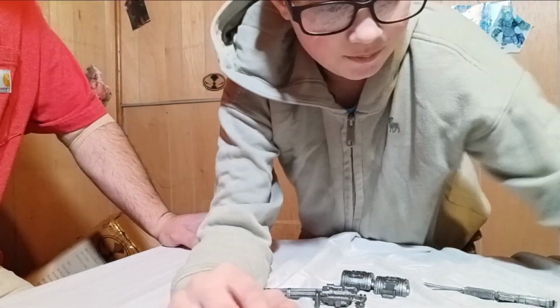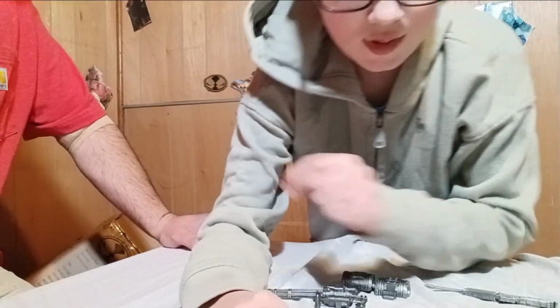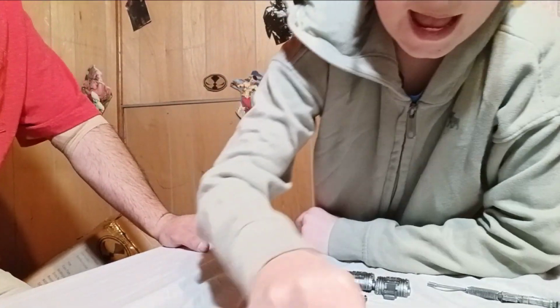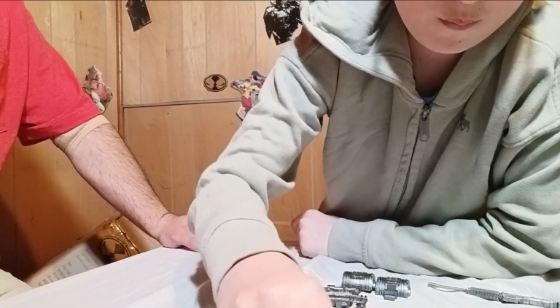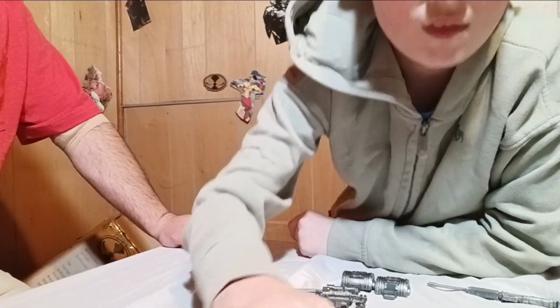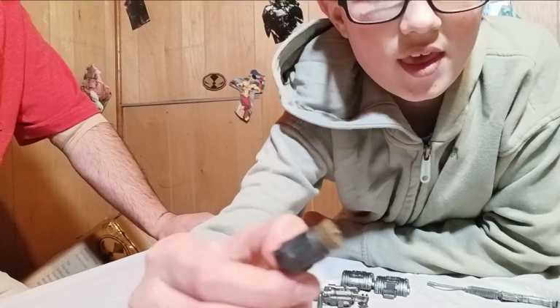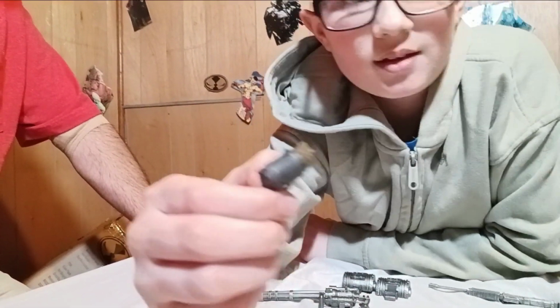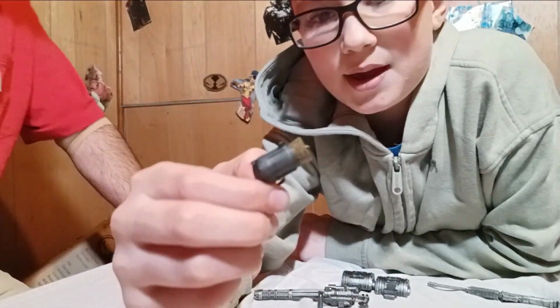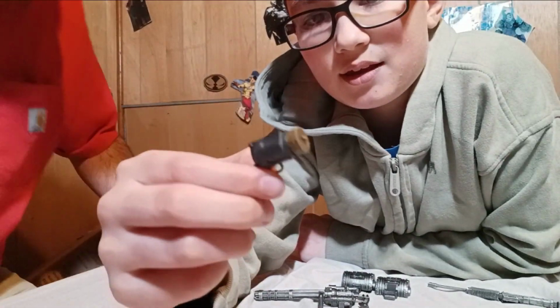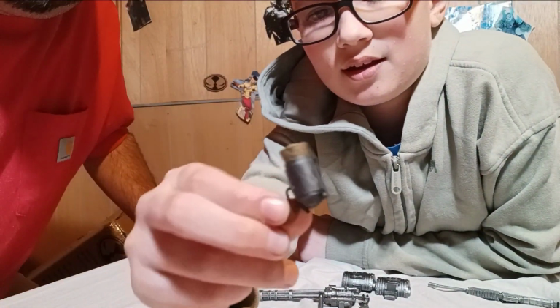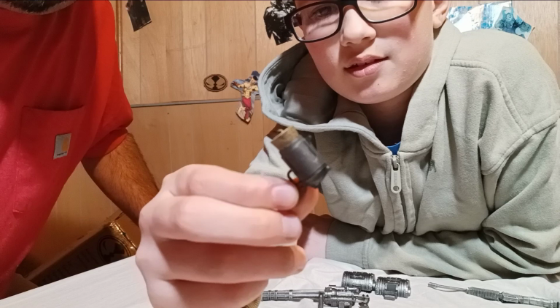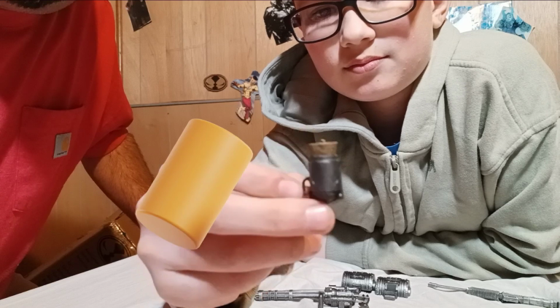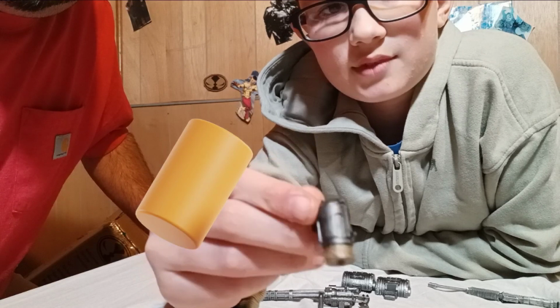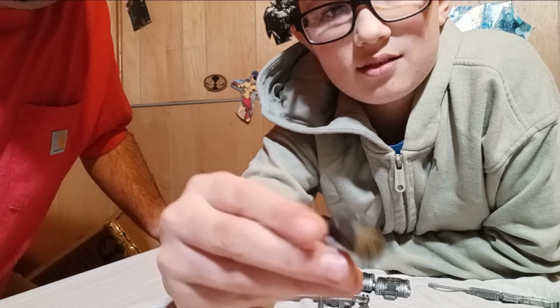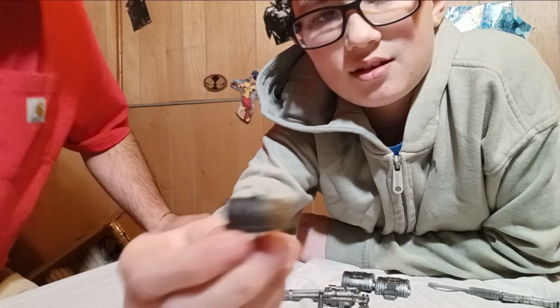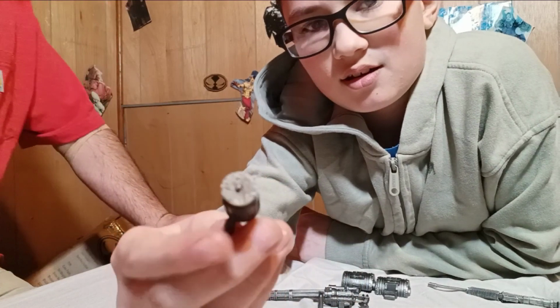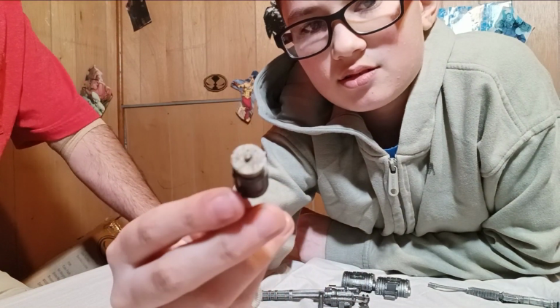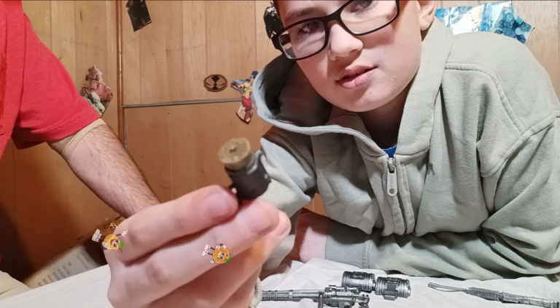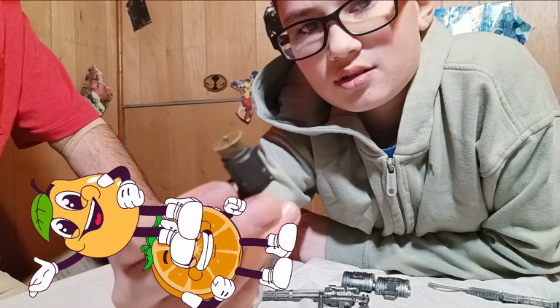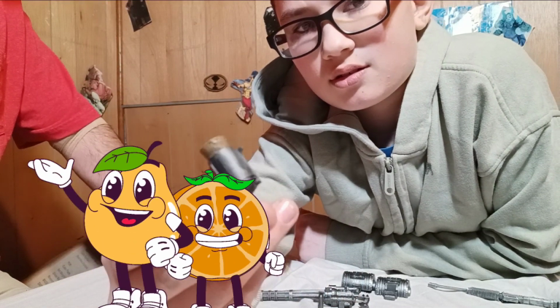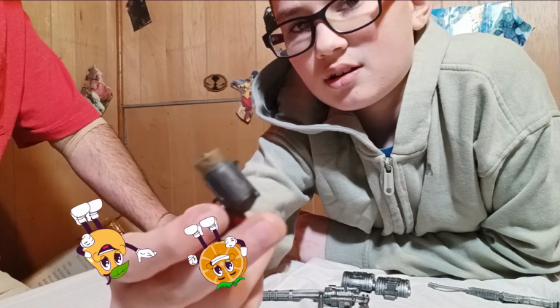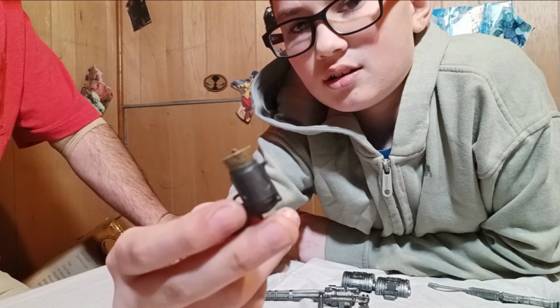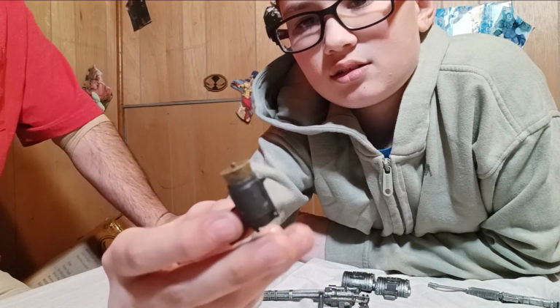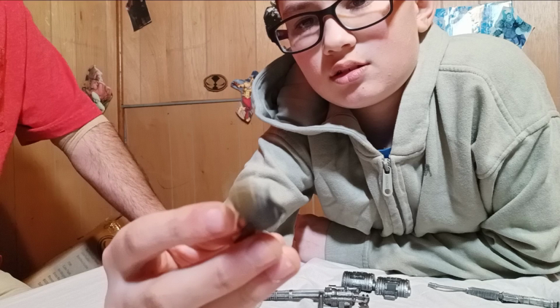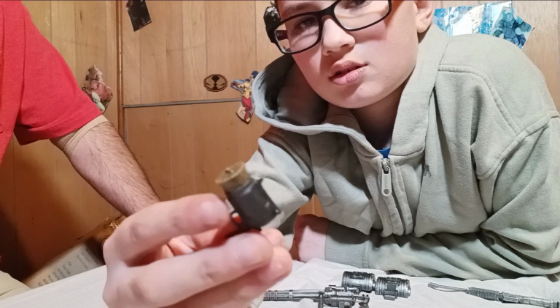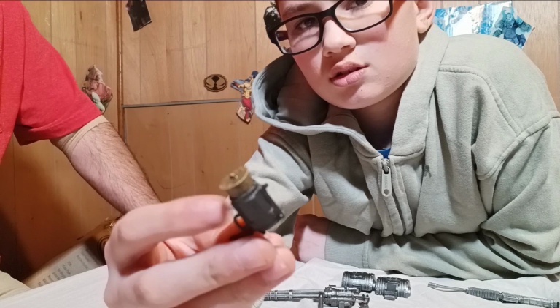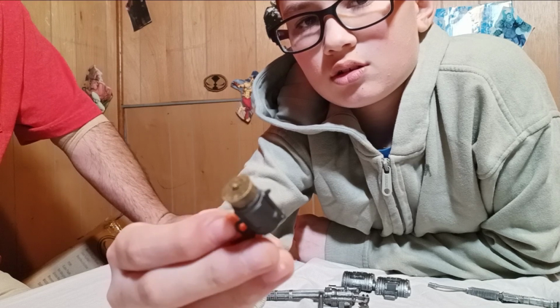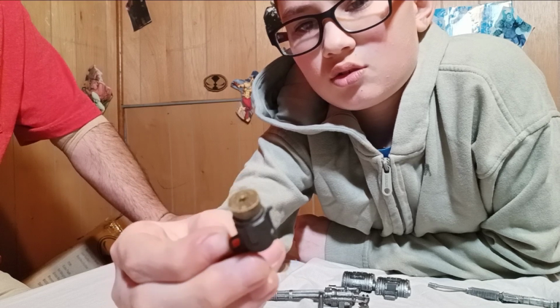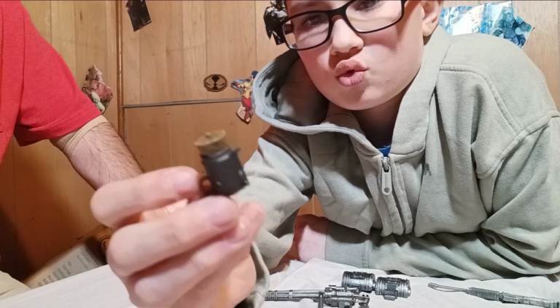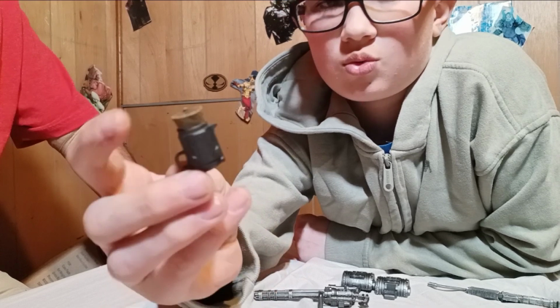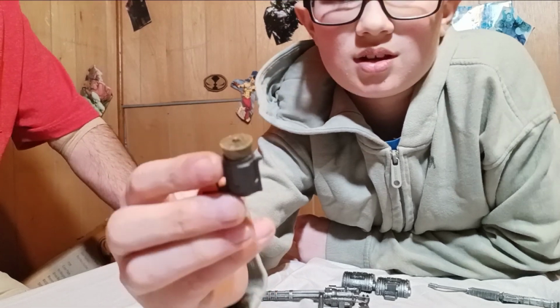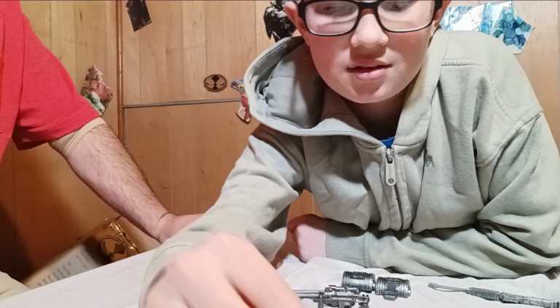Next one, we have this big one — looks like a cork gun. Kind of a cartoonish cork gun. That might be something Harley Quinn or Joker had, or a henchman of theirs.